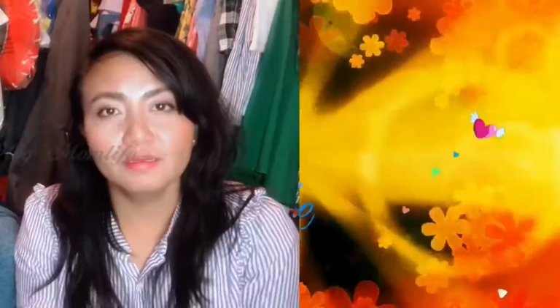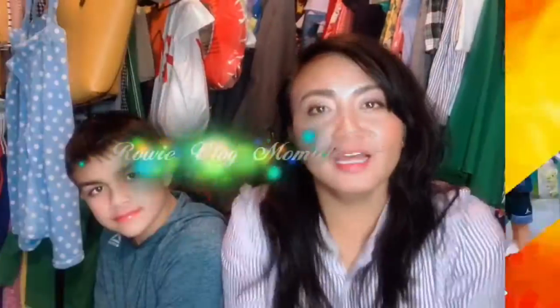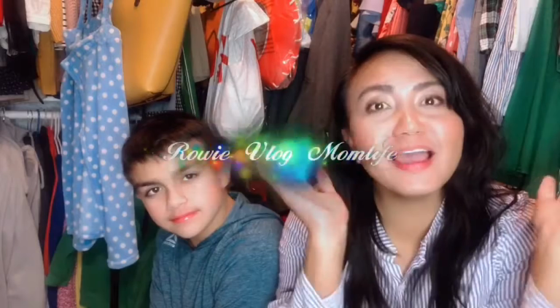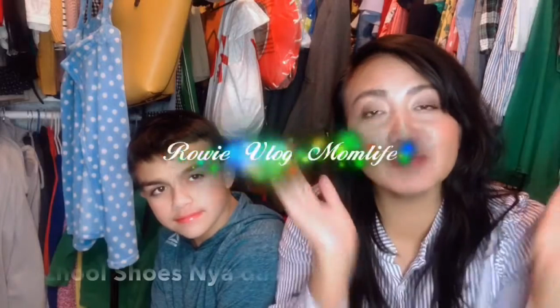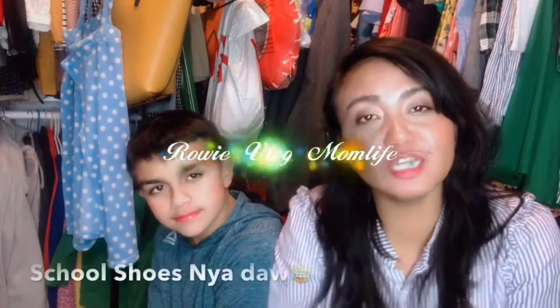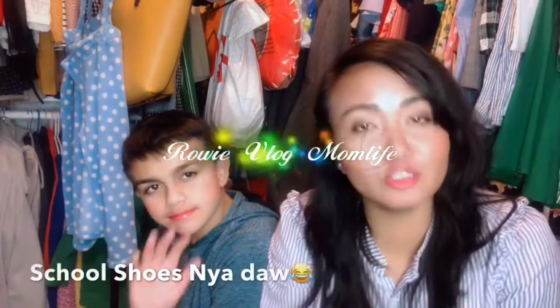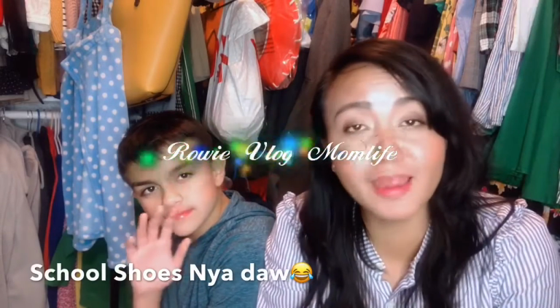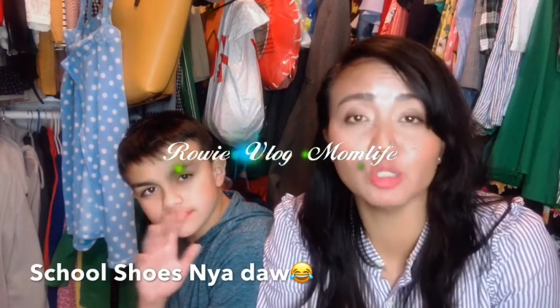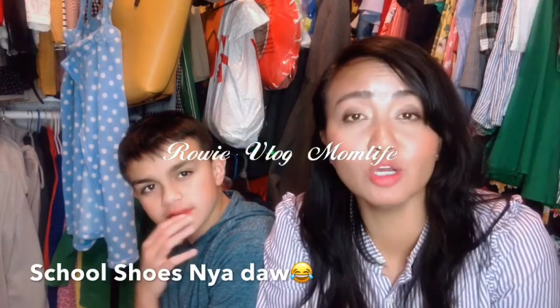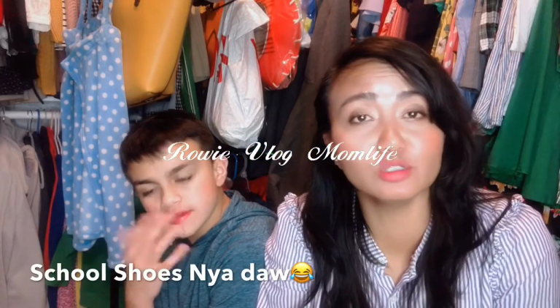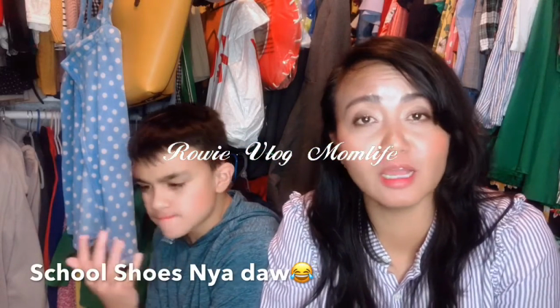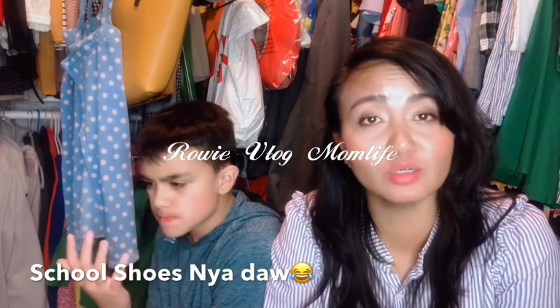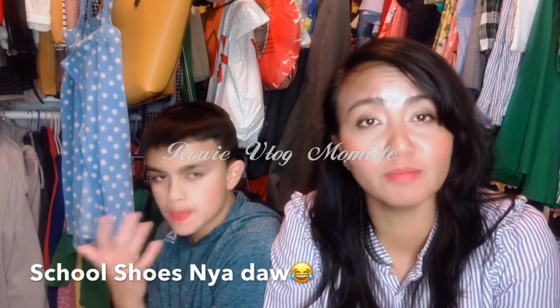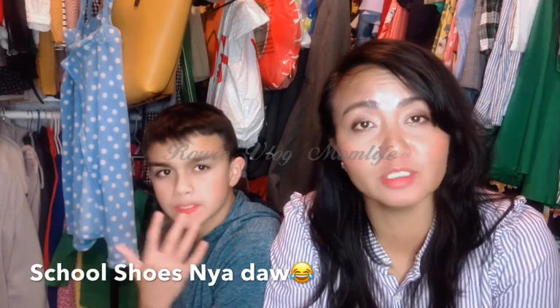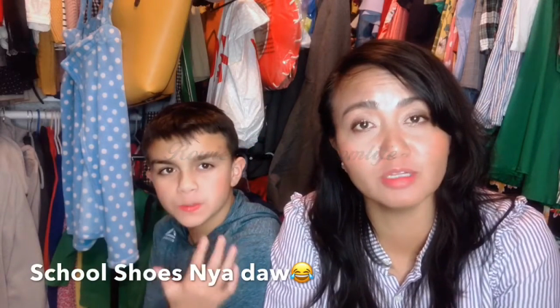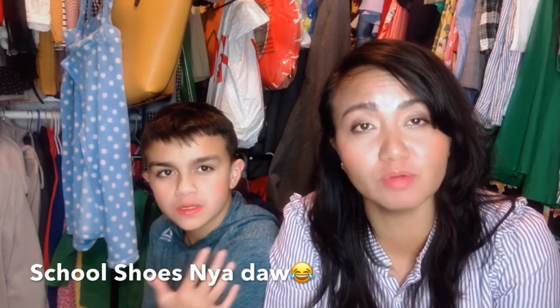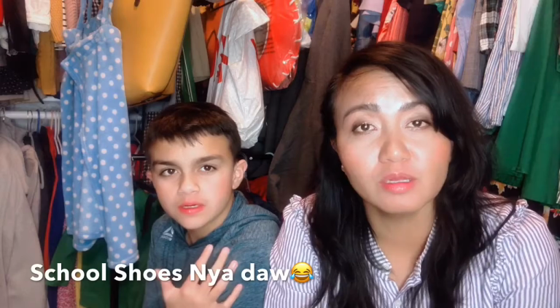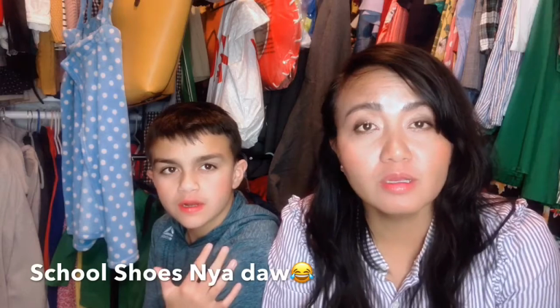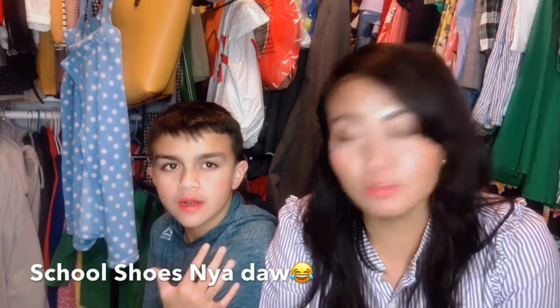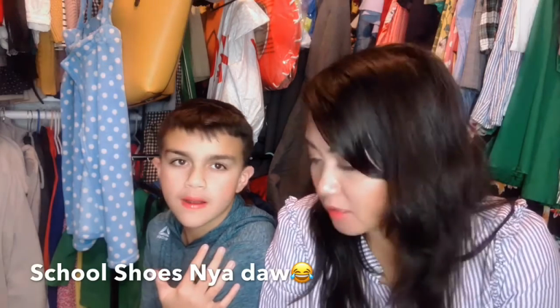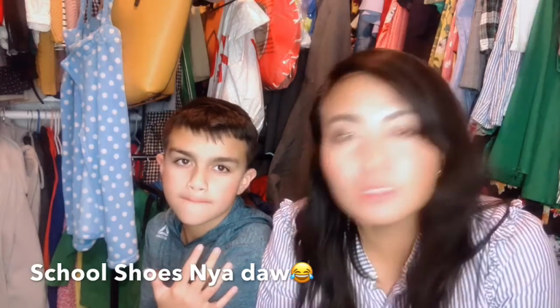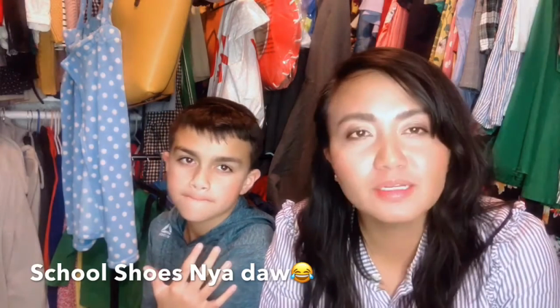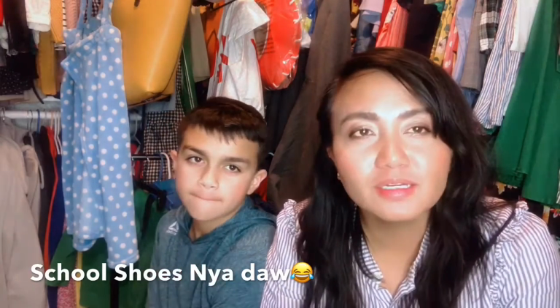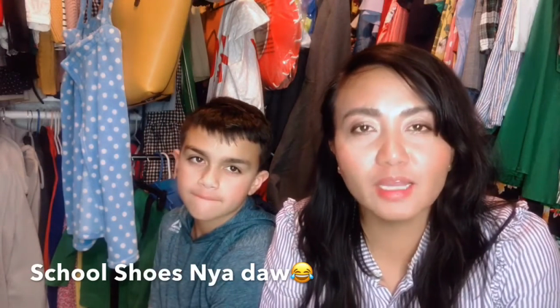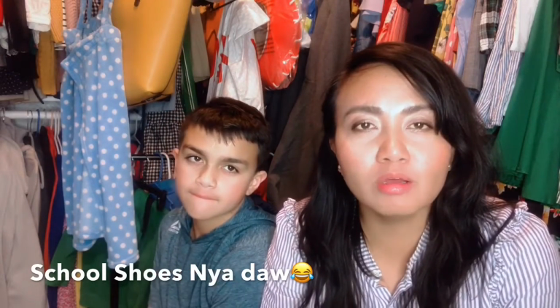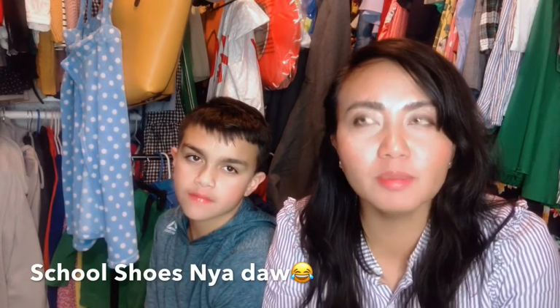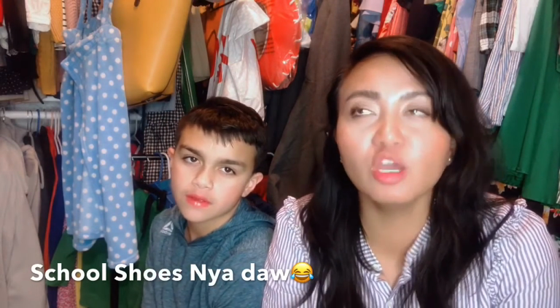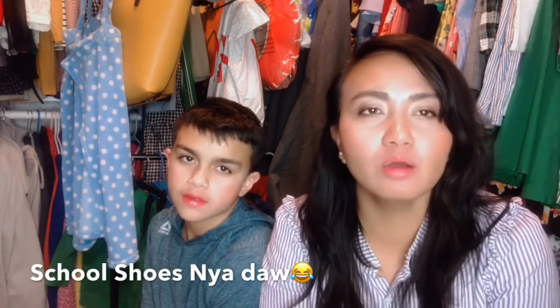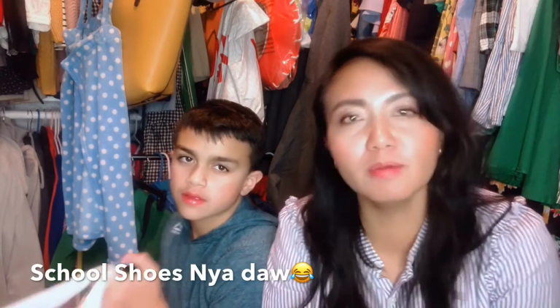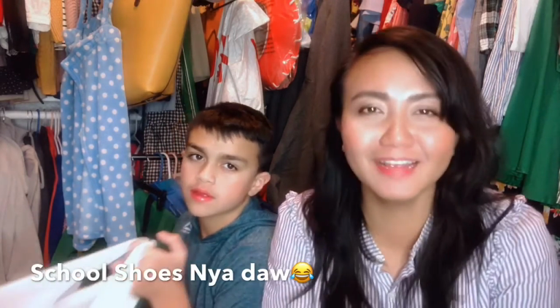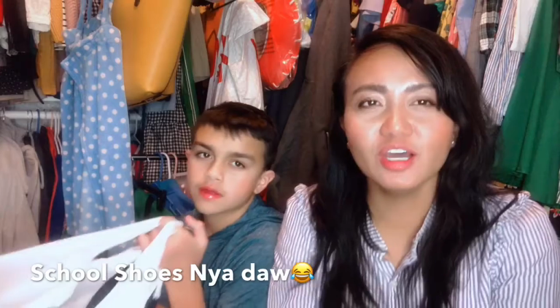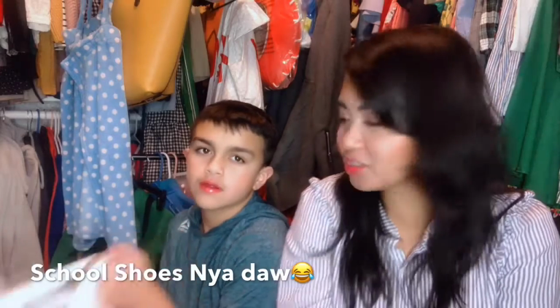Hello guys! Welcome back to my channel tonight! Before you sleep, I want my son to do unboxing — a whole unboxing. Okay, let's start, anak.